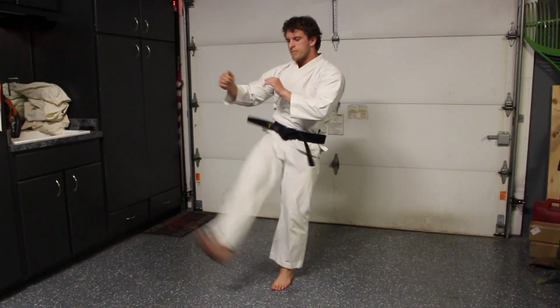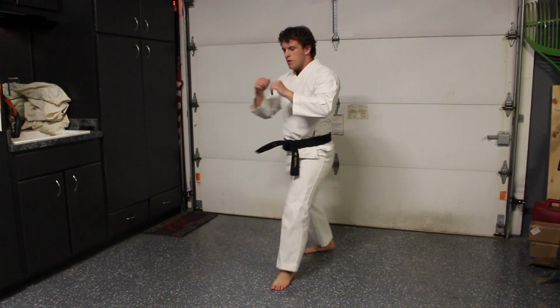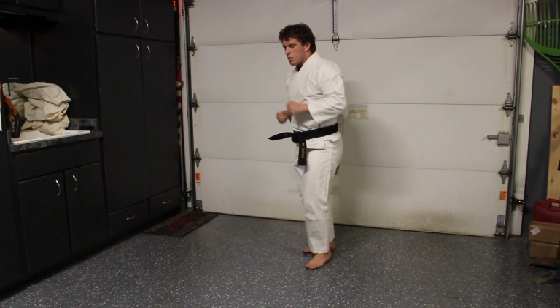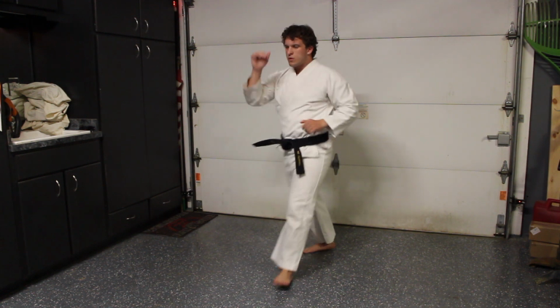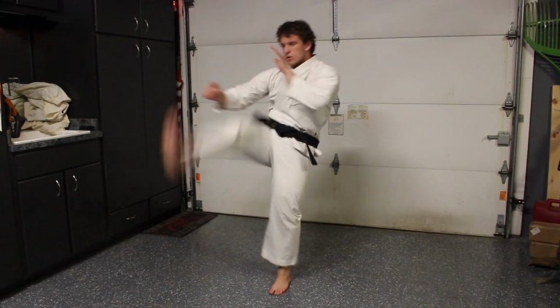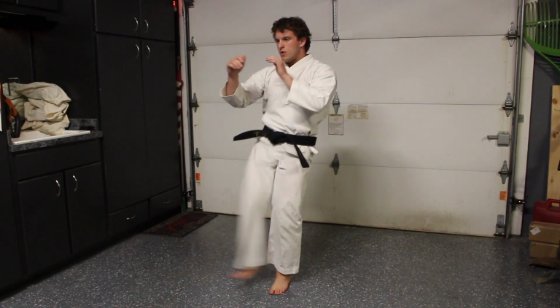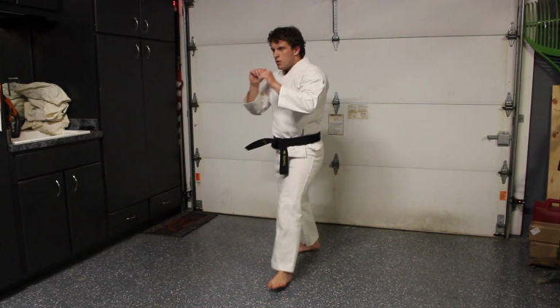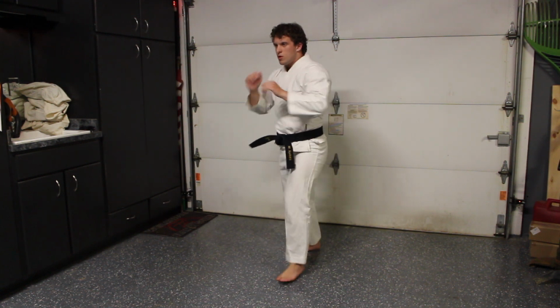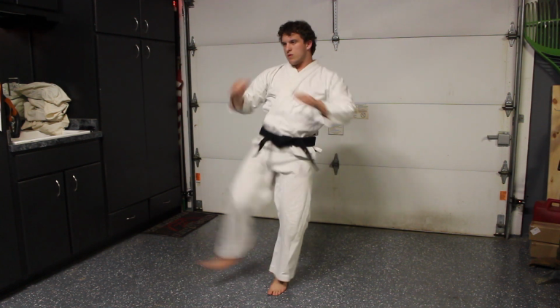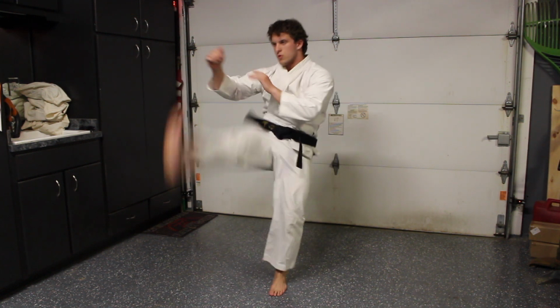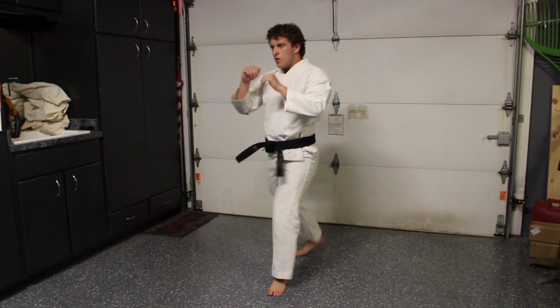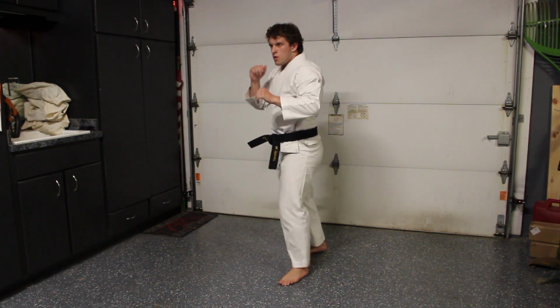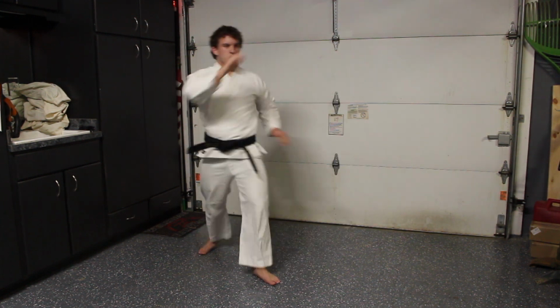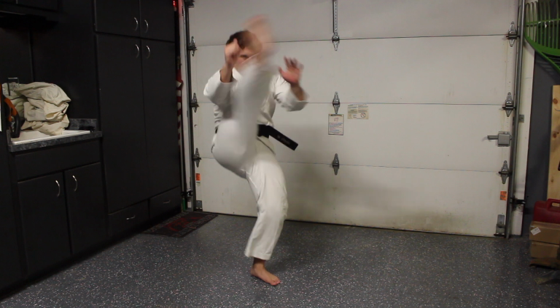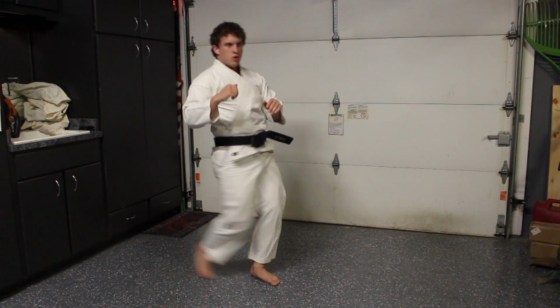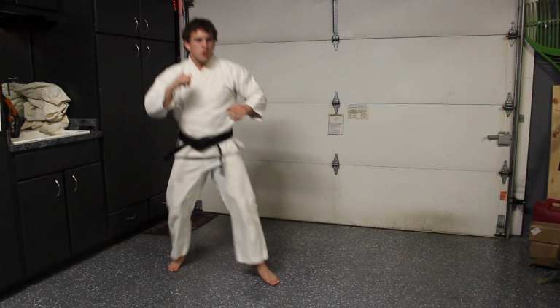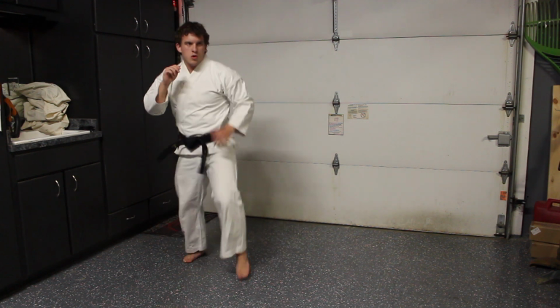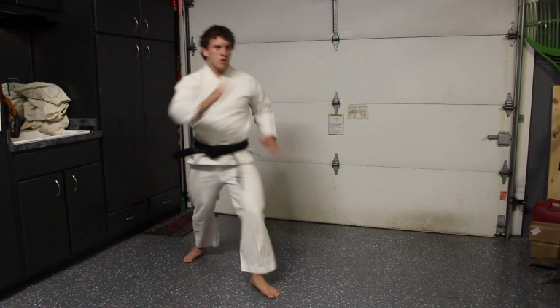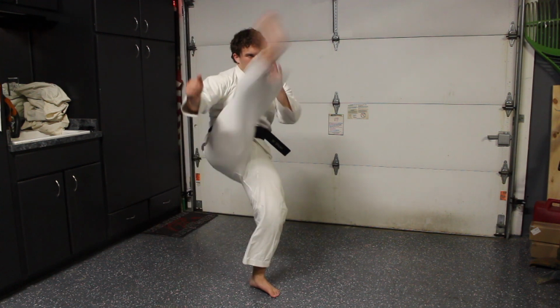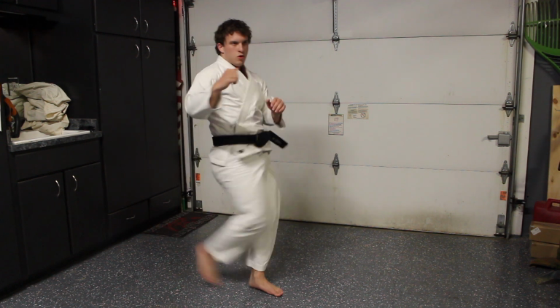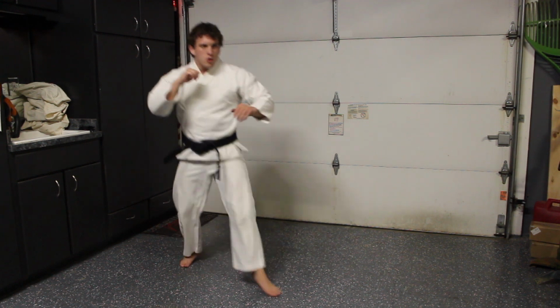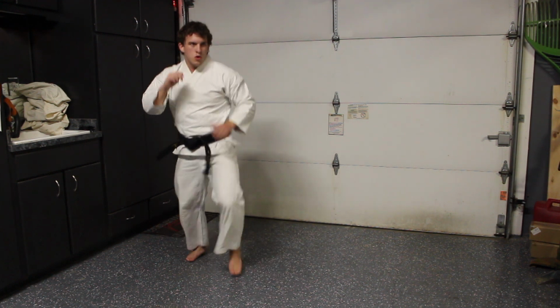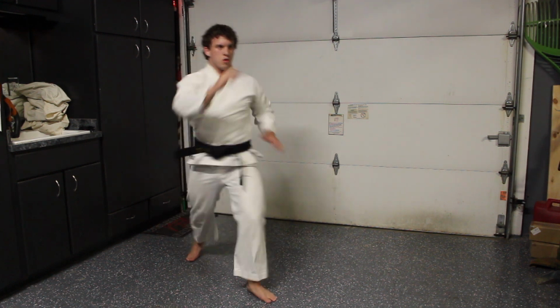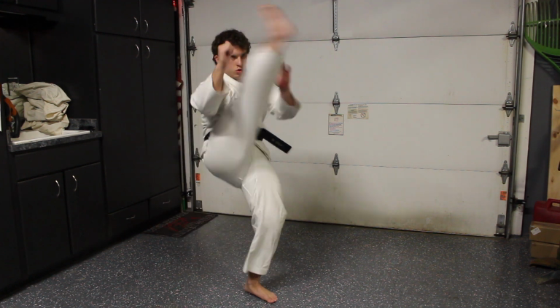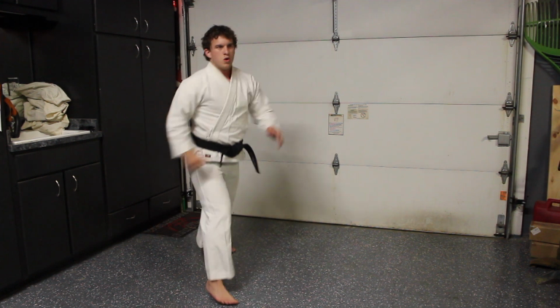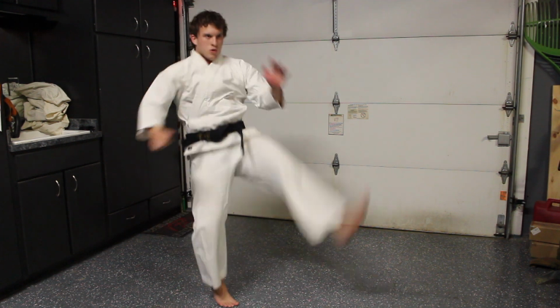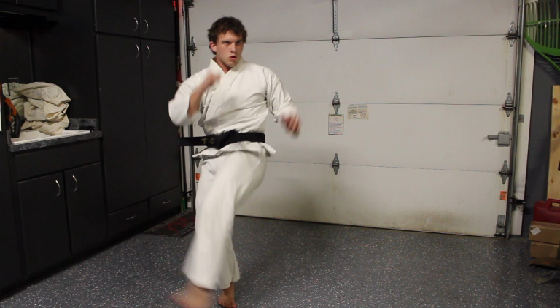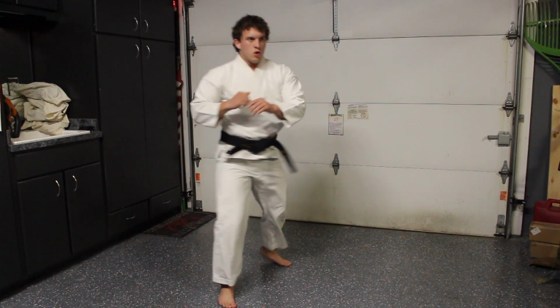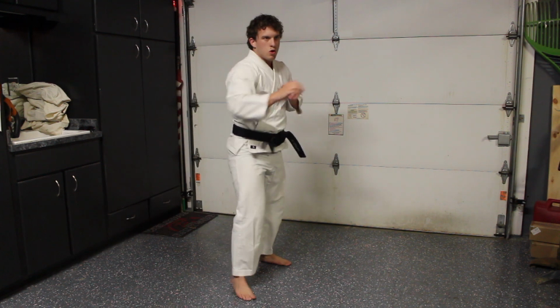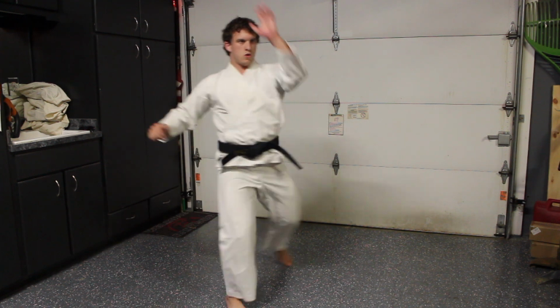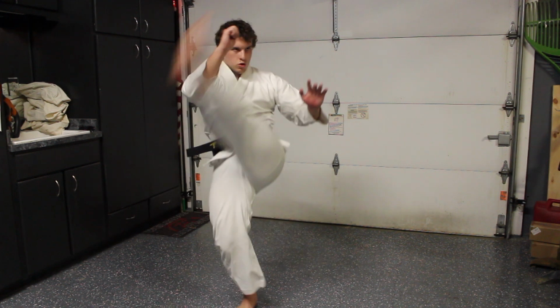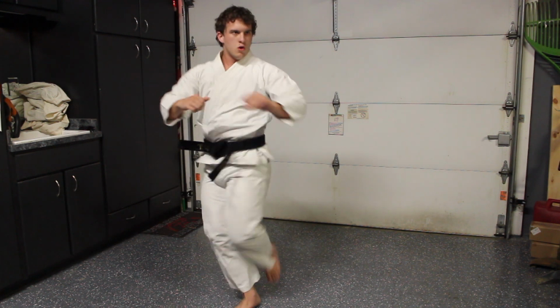After the footwork drills, I begin some dynamic stretching exercises. These are meant to get all of the muscles that are used when you kick primed to be explosive and mobile so that you don't tear anything during your training. I do 15 reps of each exercise on each leg.